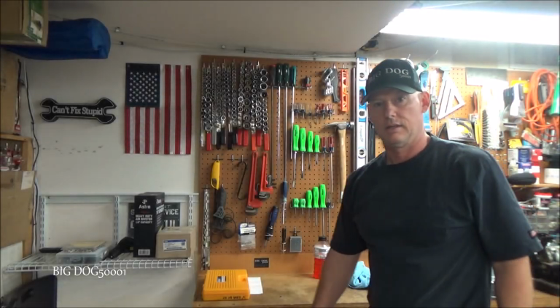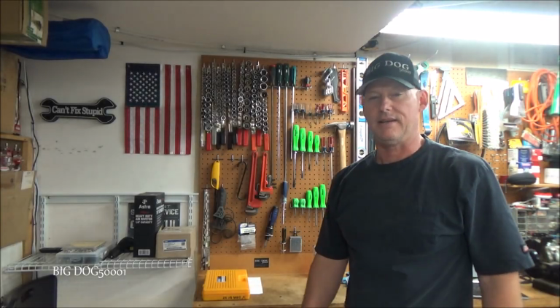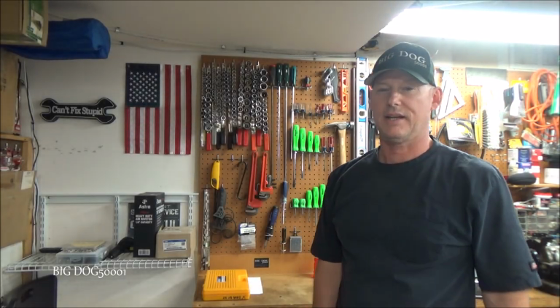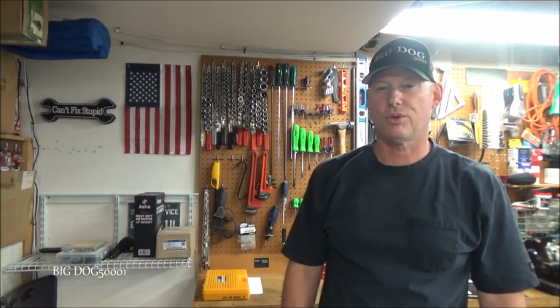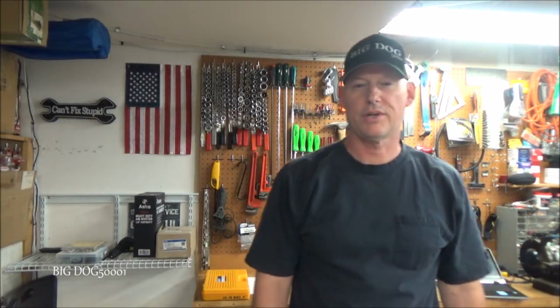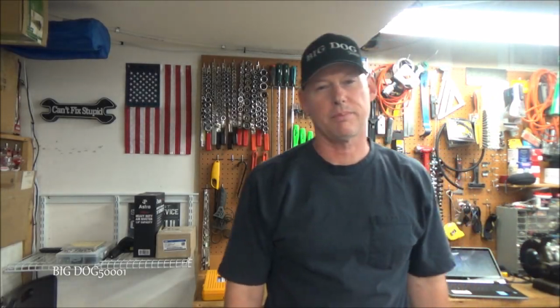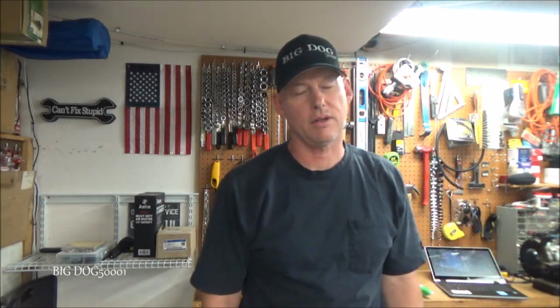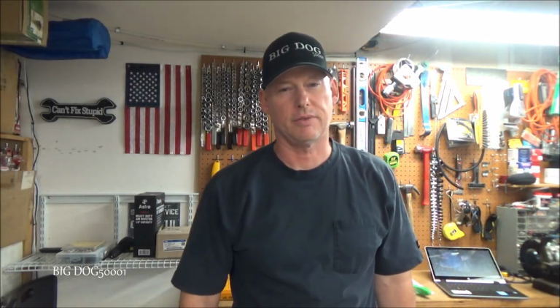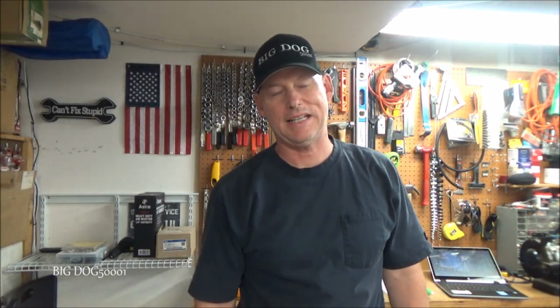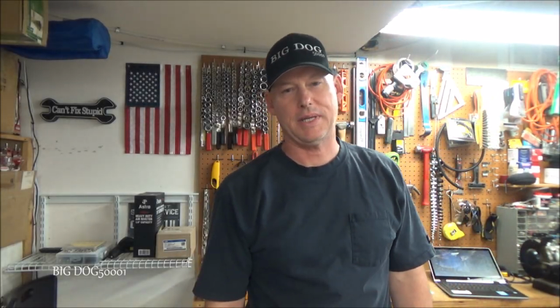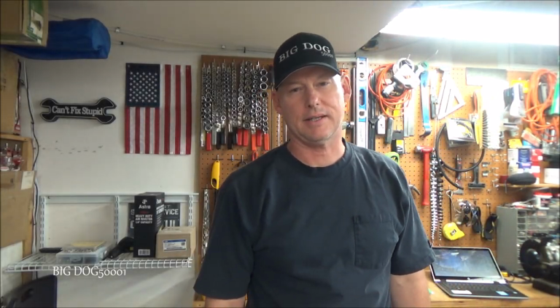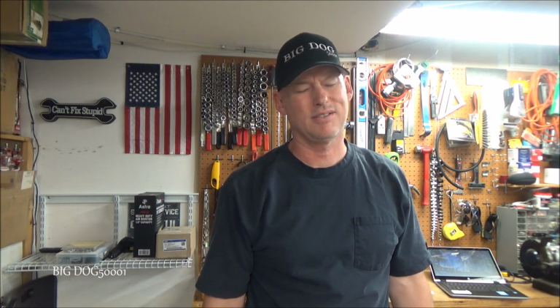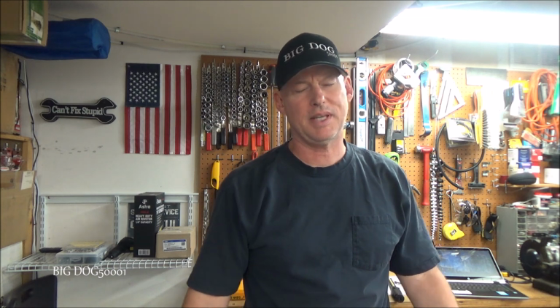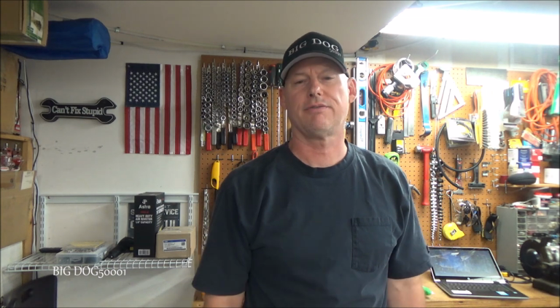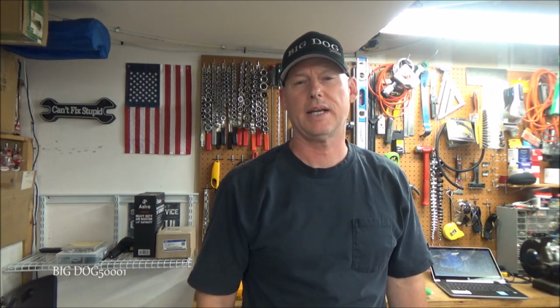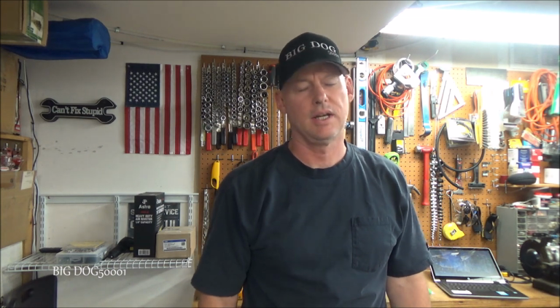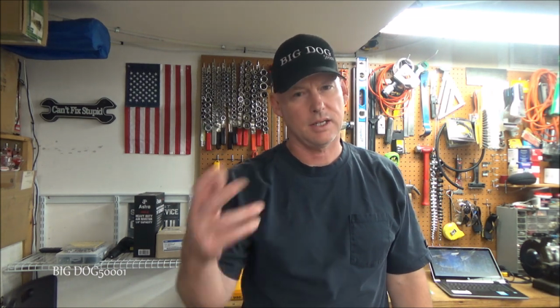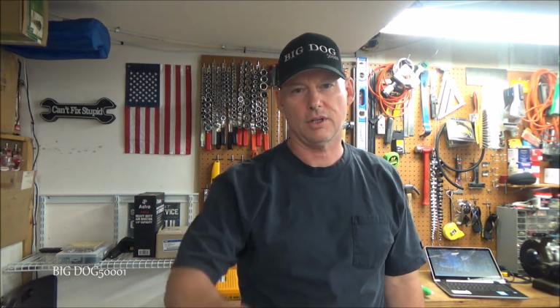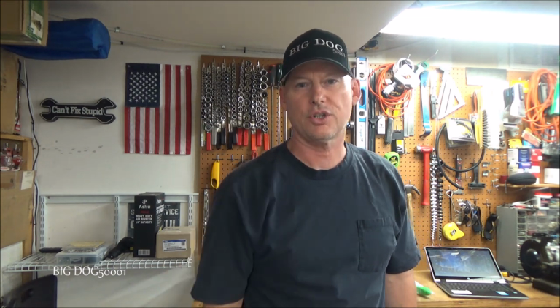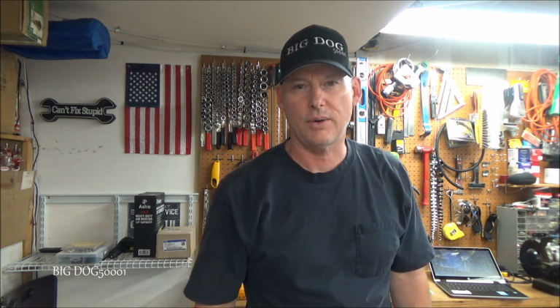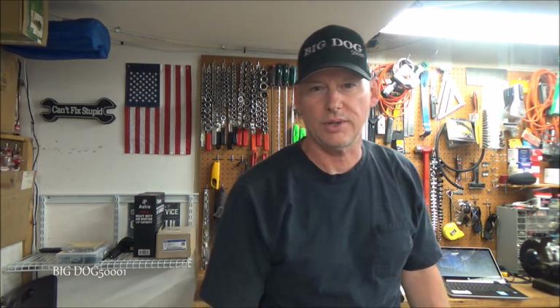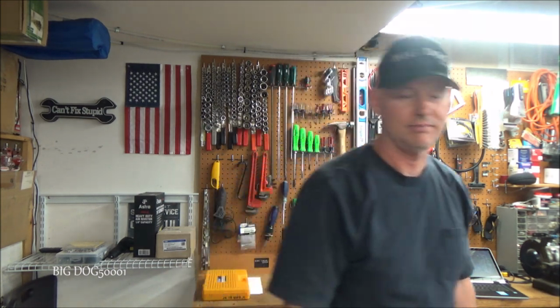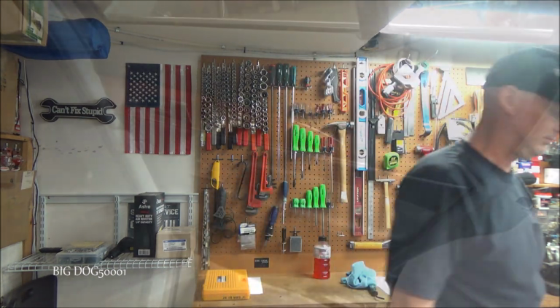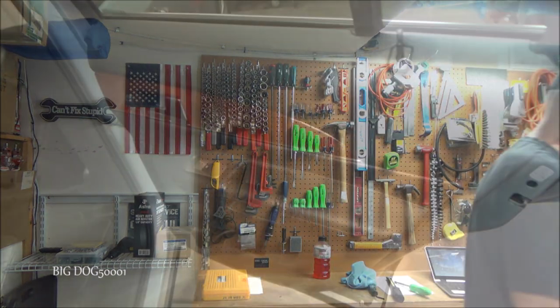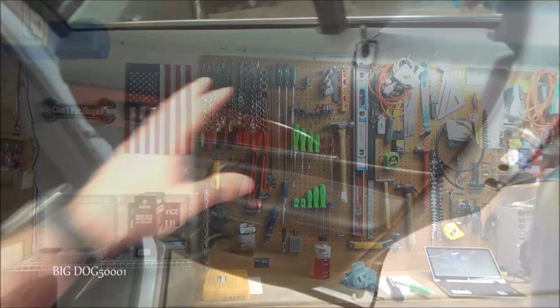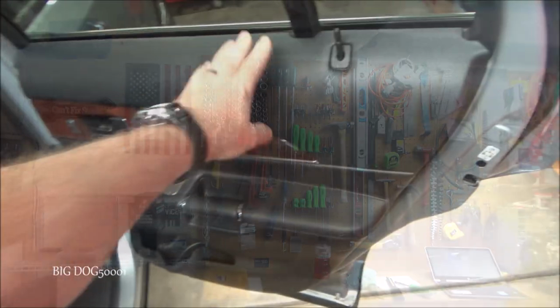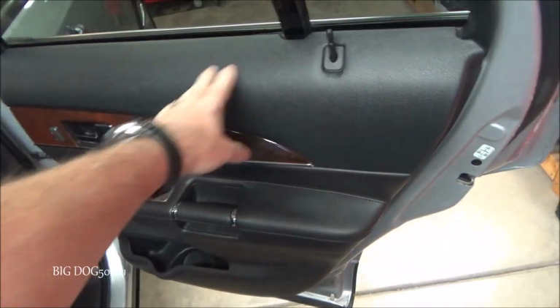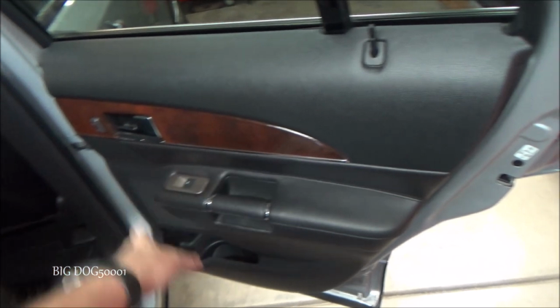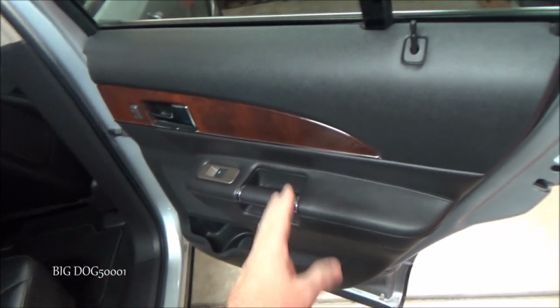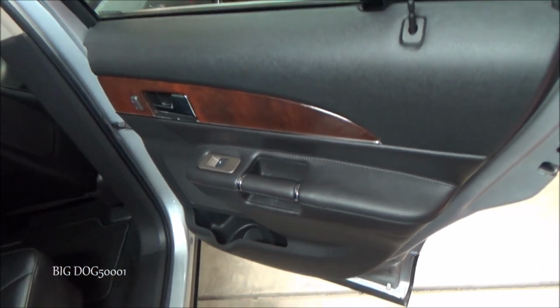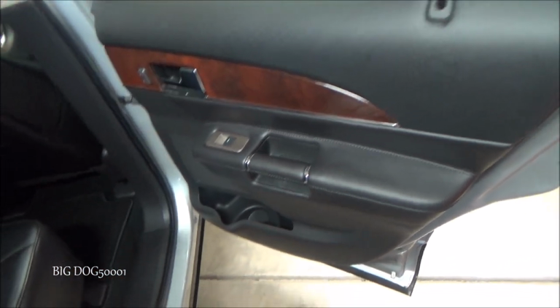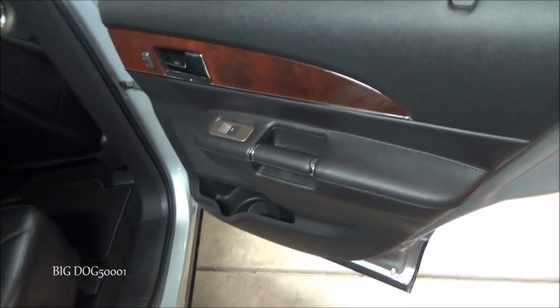I need to pull the rear door panel off of a Lincoln MKX, which is the same thing as a Ford Edge. Come along and I'll show you how I do it. There you can see the door panel we've got to get off.